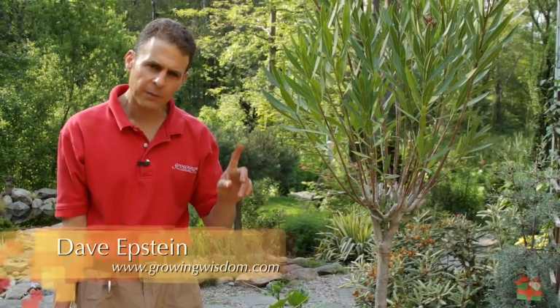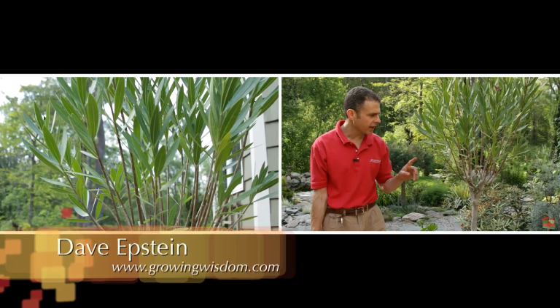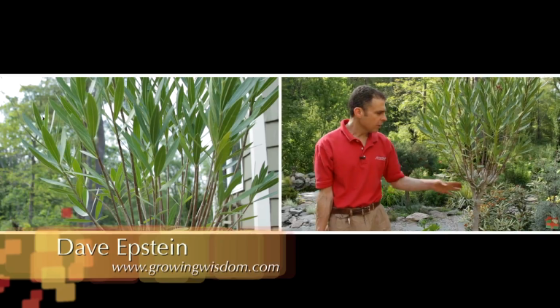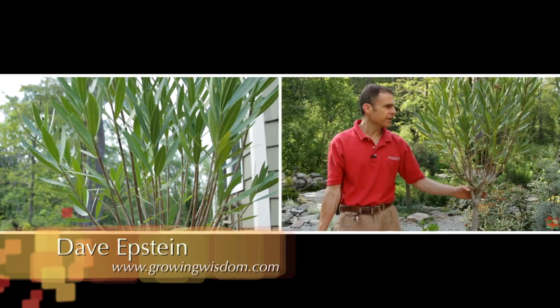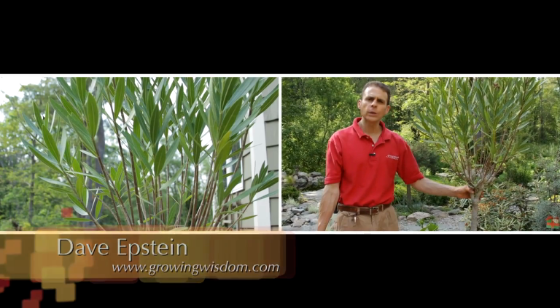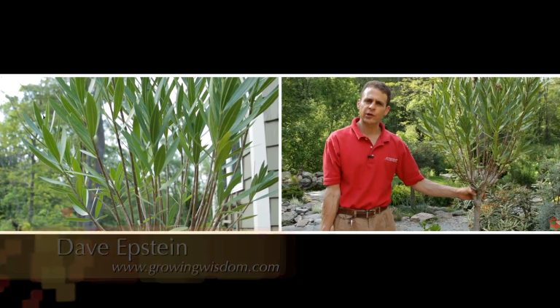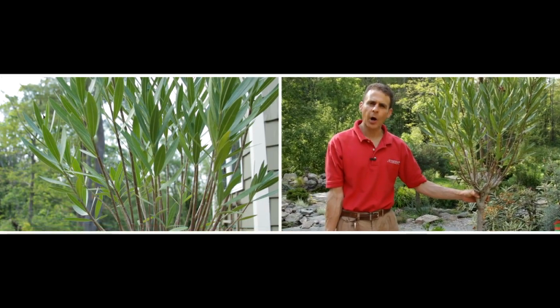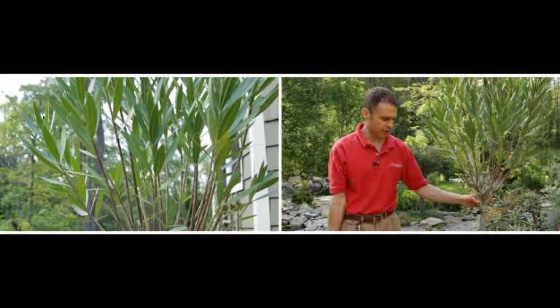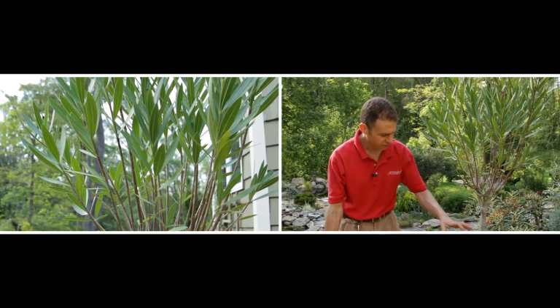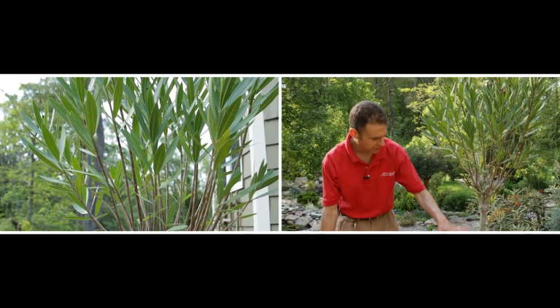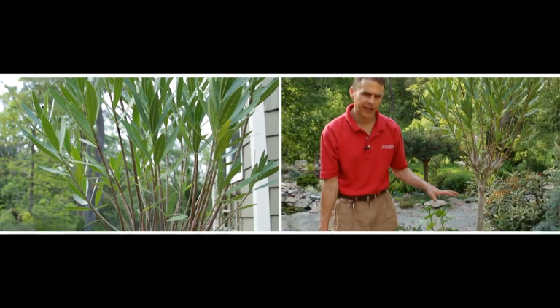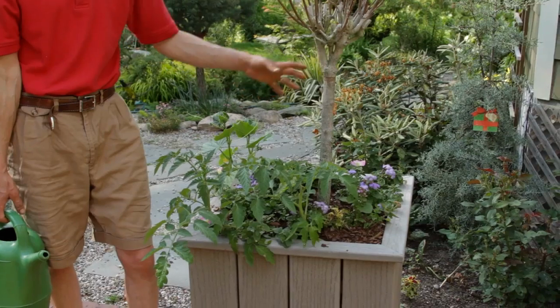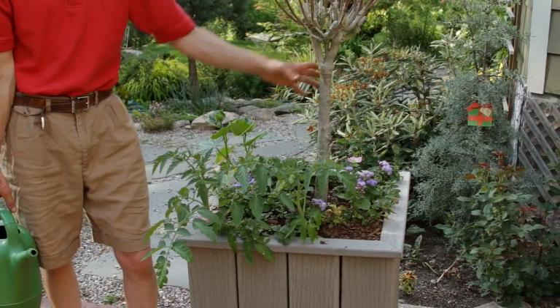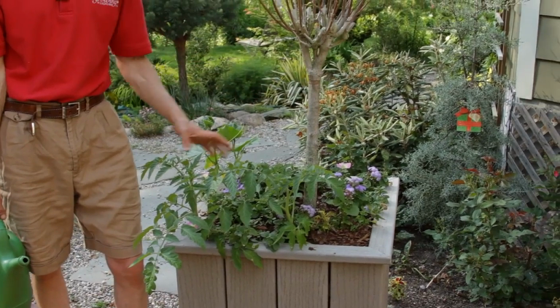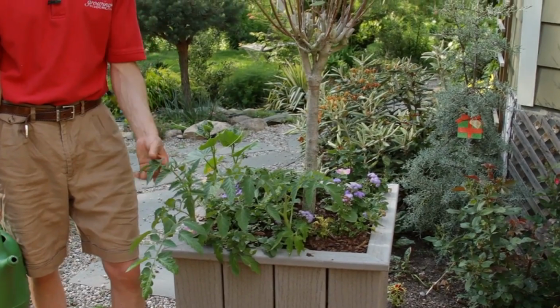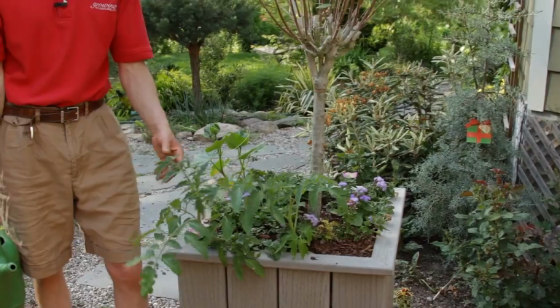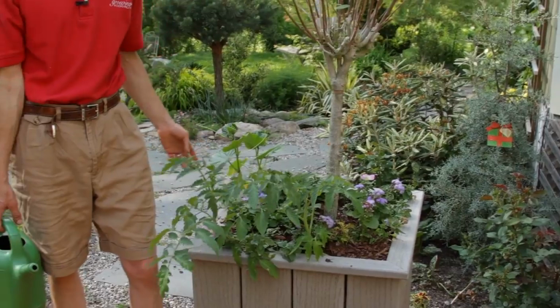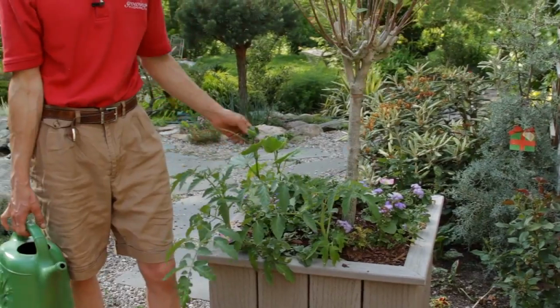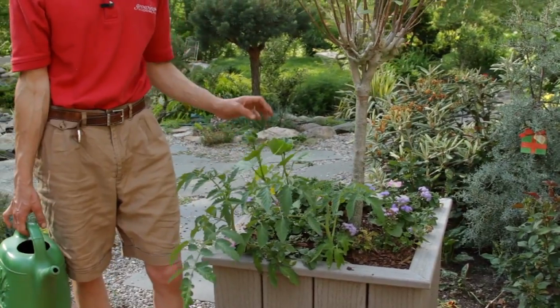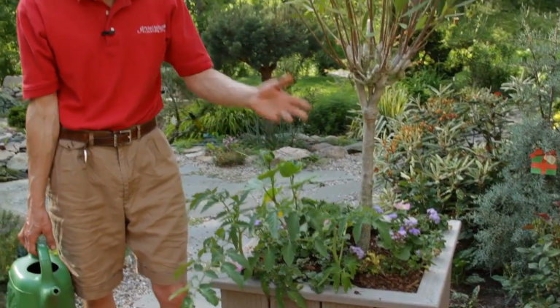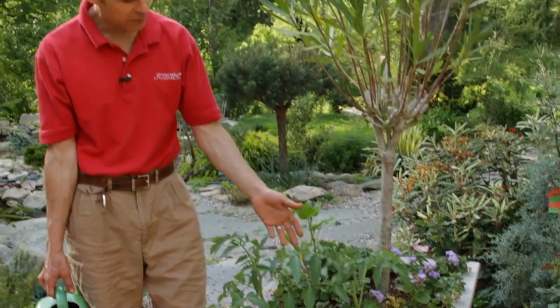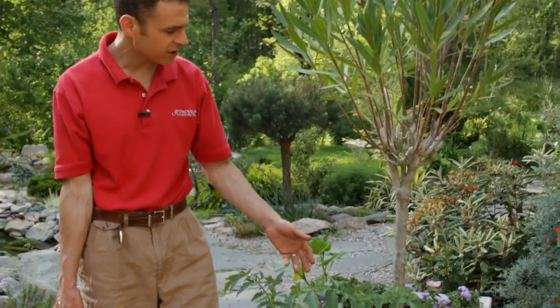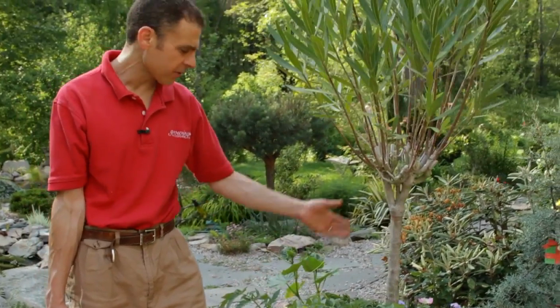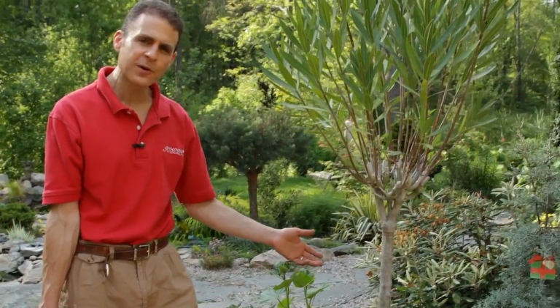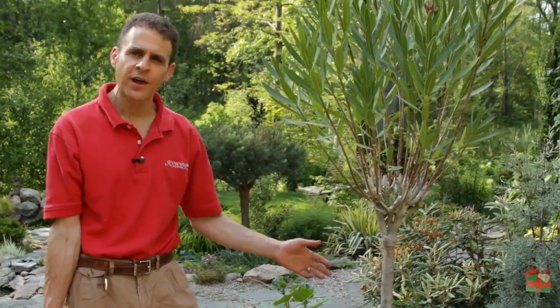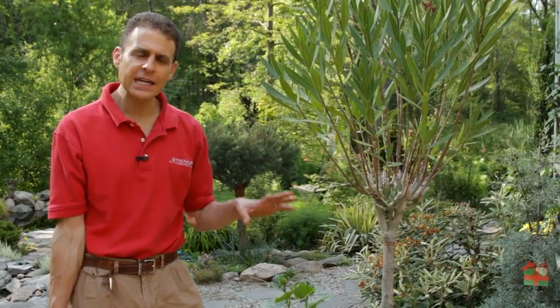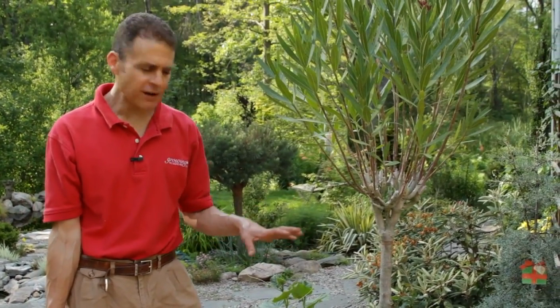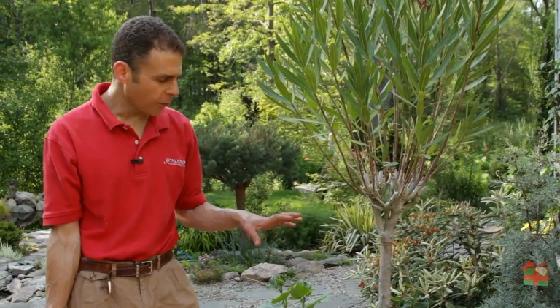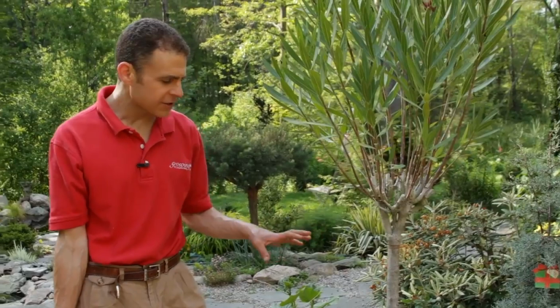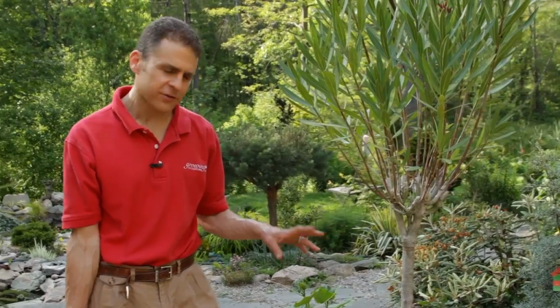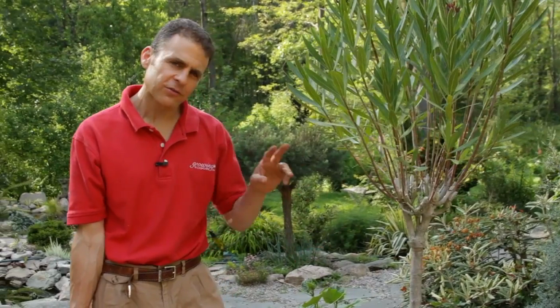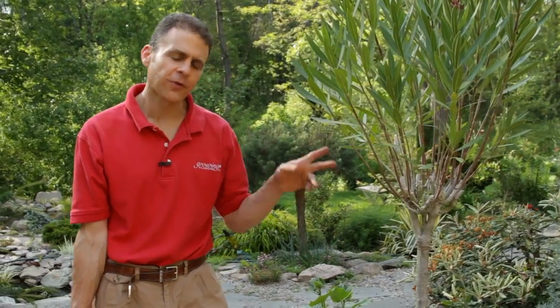Trick number one: we've got this oleander in a pot here. This is a pretty big container. At the base of the oleander, we have tomatoes, cucumber, we've even got some petunias and some other annuals. In general, why I do this is twofold.